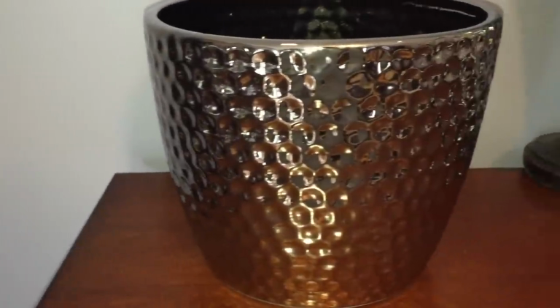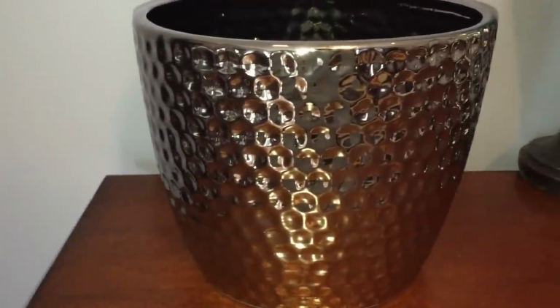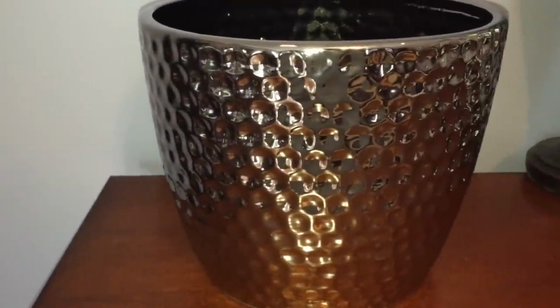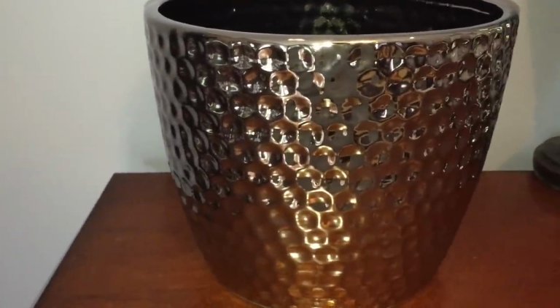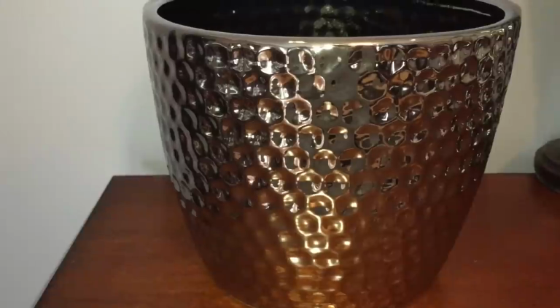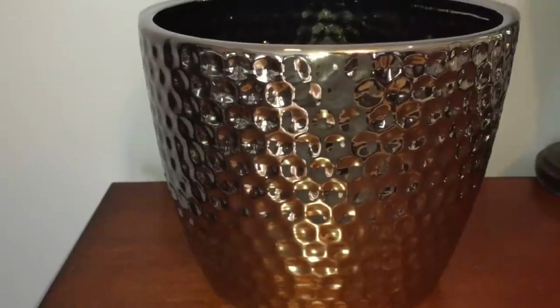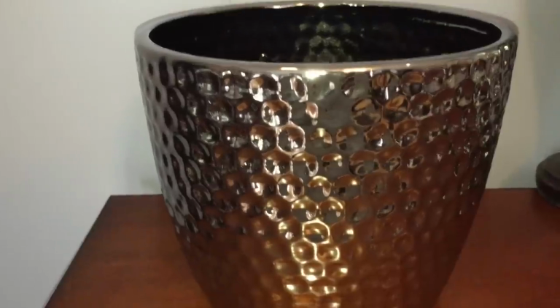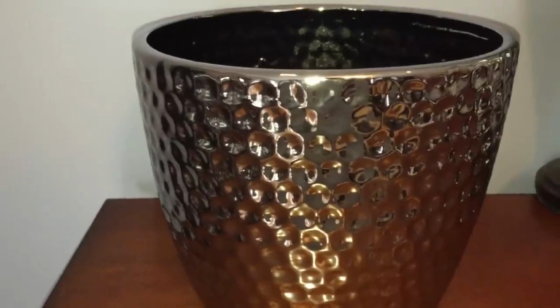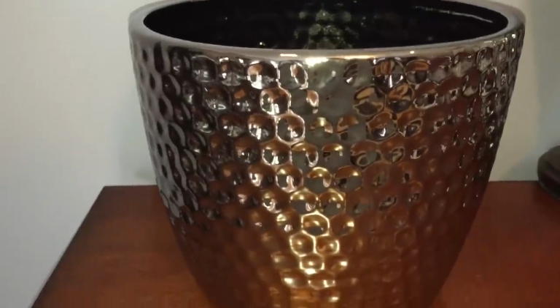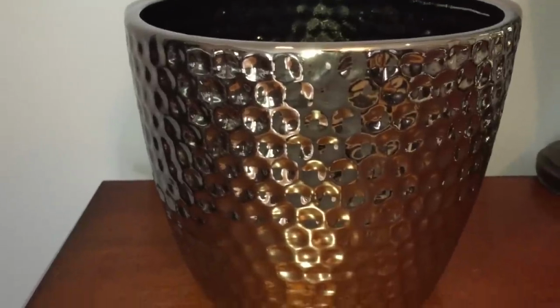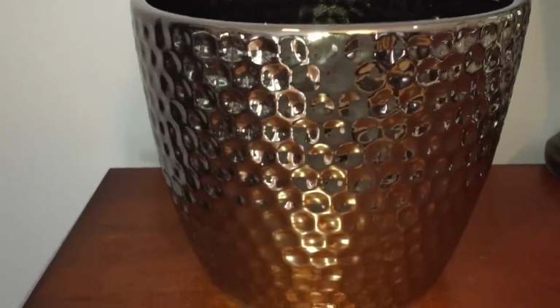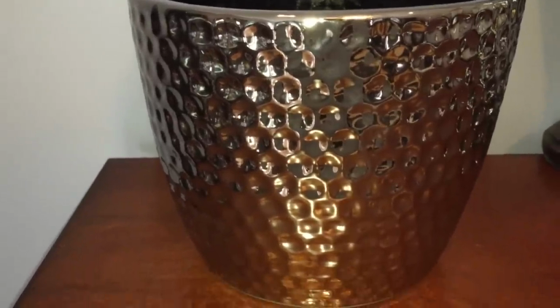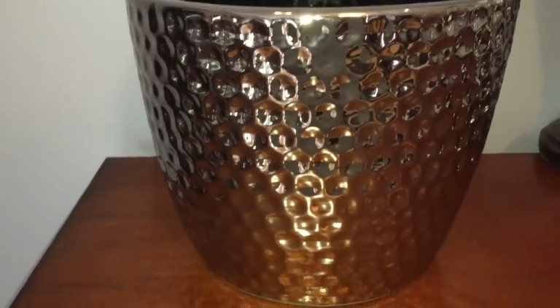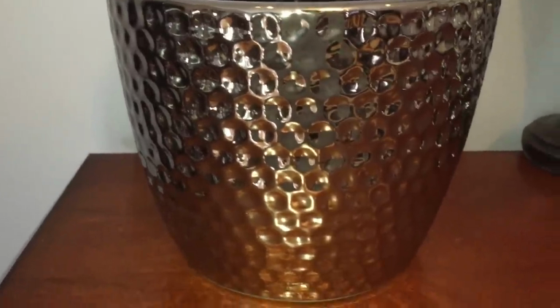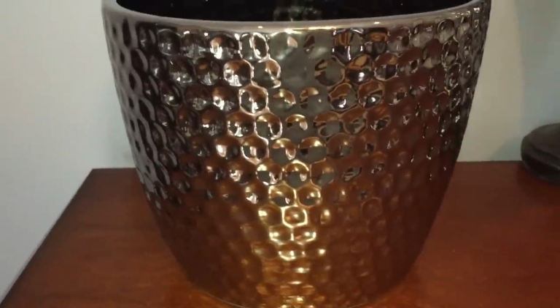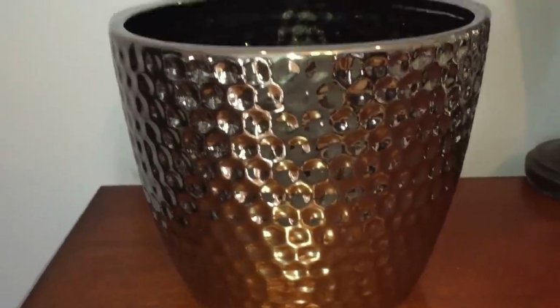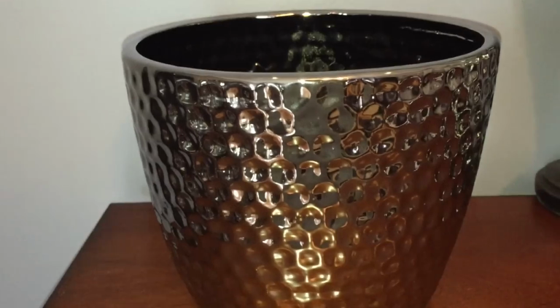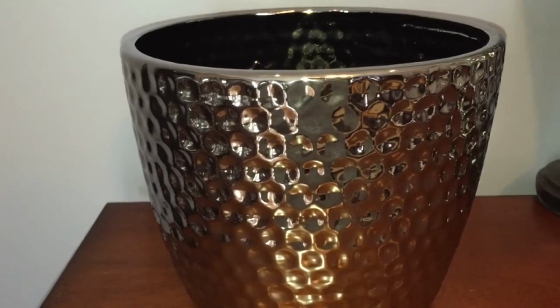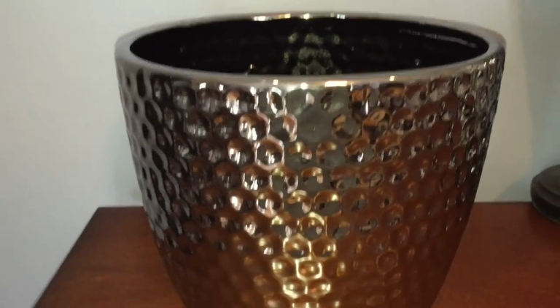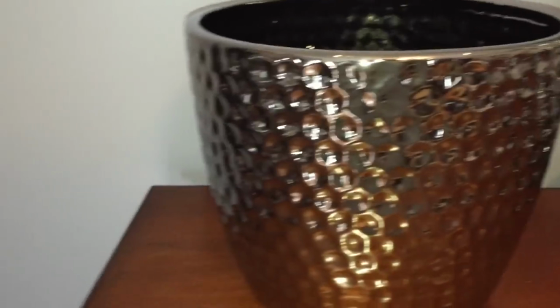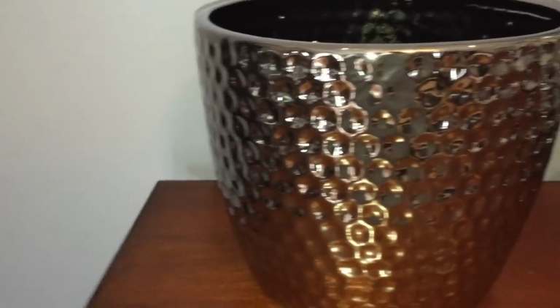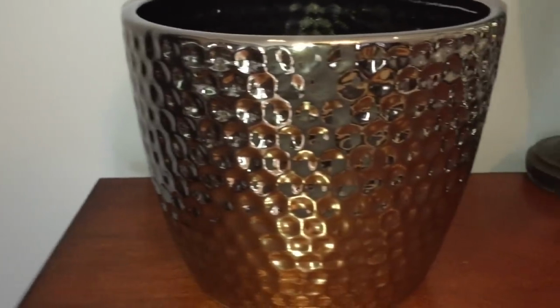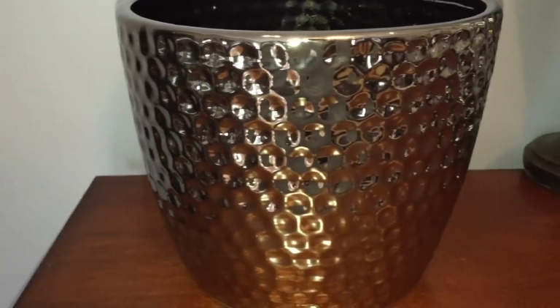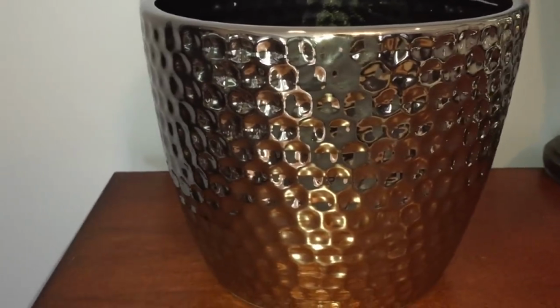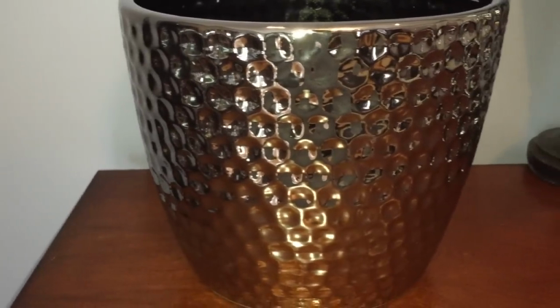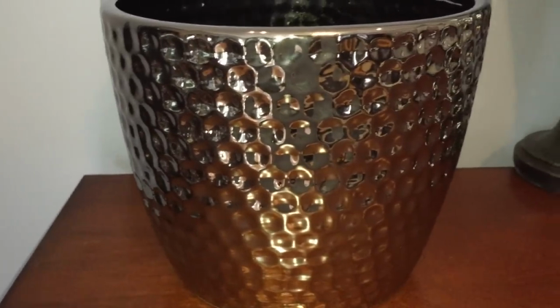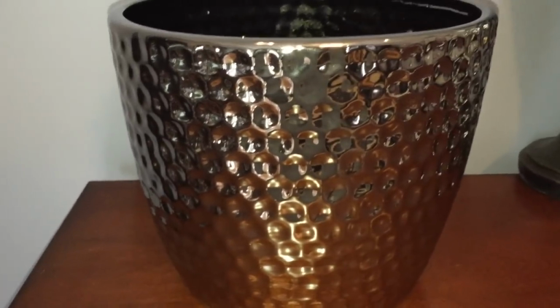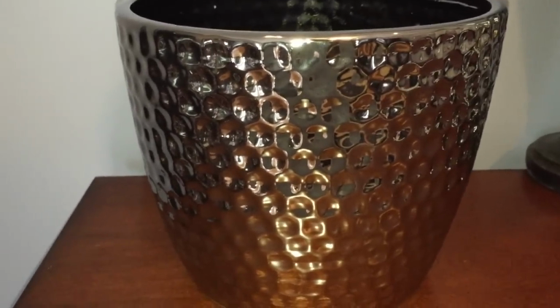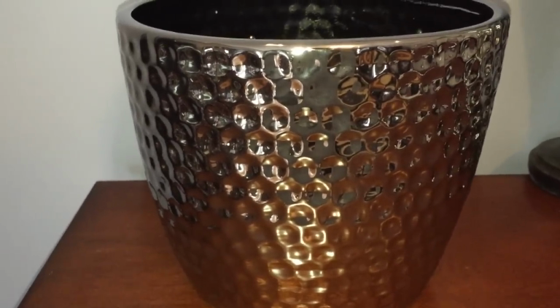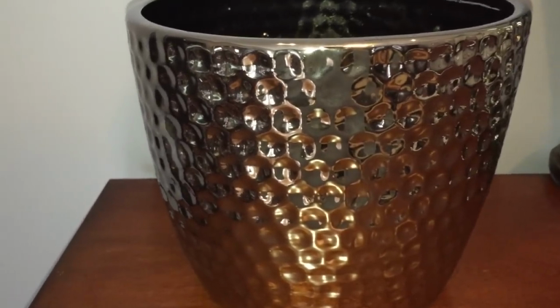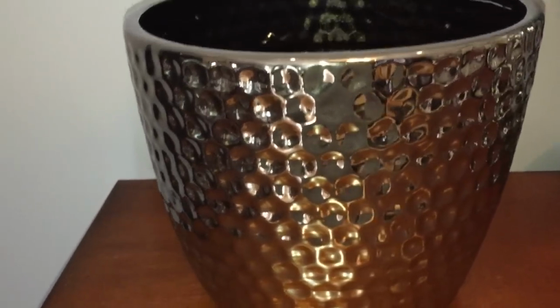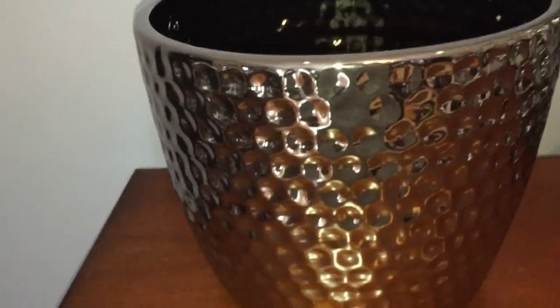At Ross I found a silver base with hammered details. It's a versatile piece that I might even use to hold a plant. It also matches another base that I got — I will show you later.